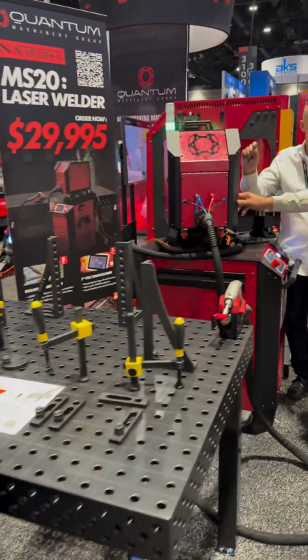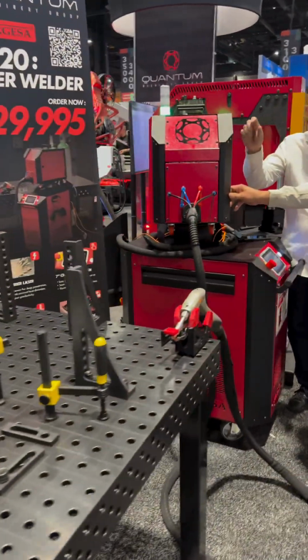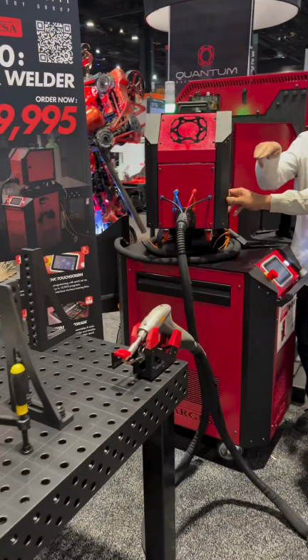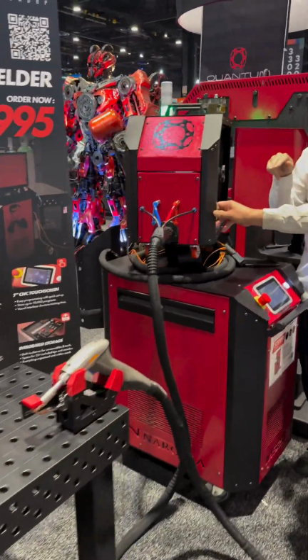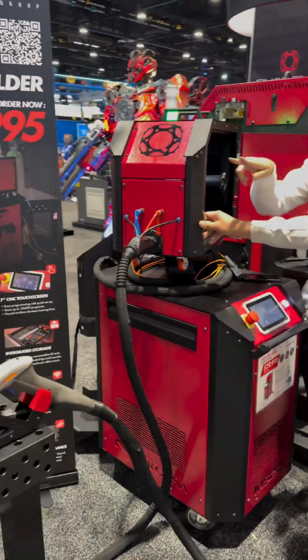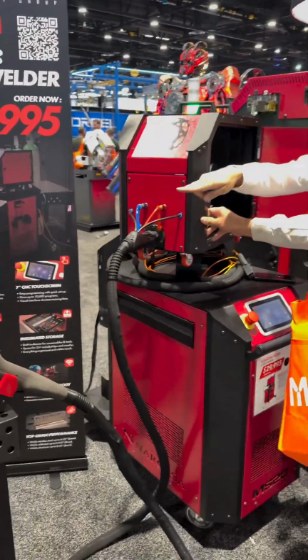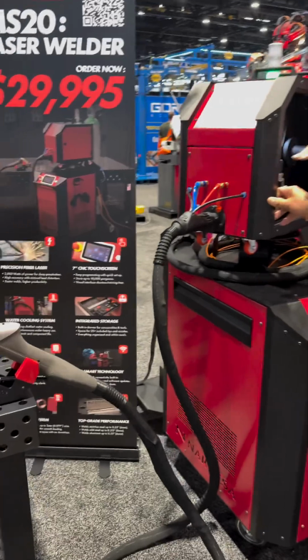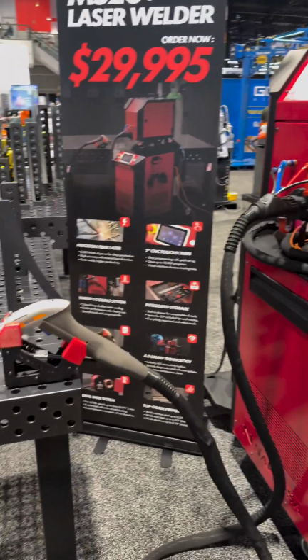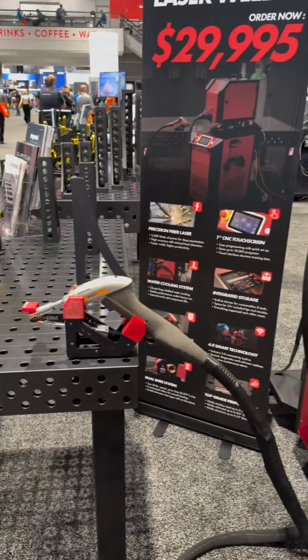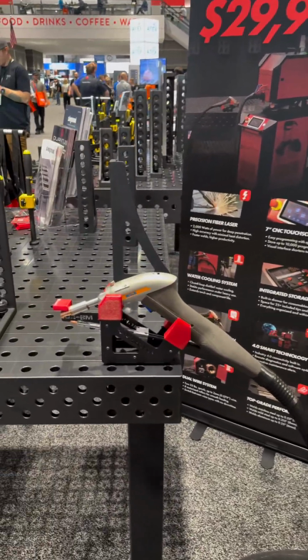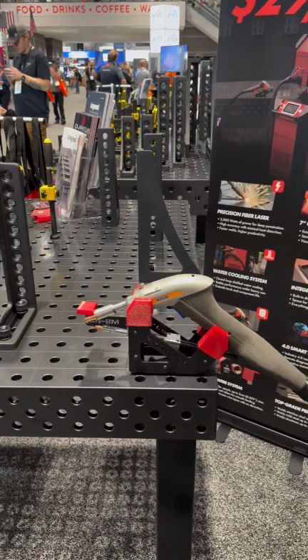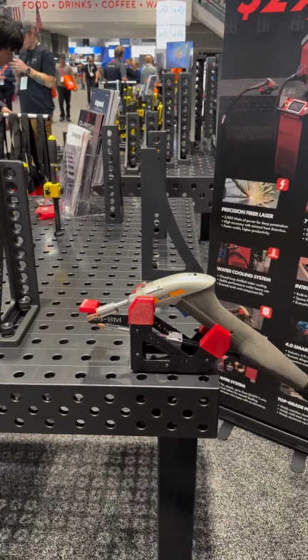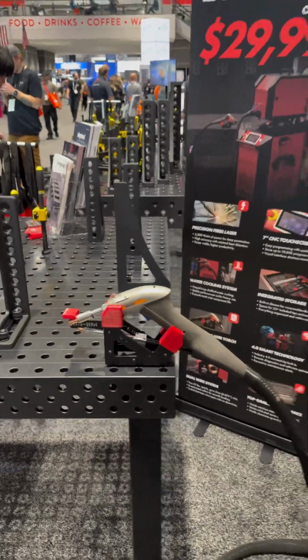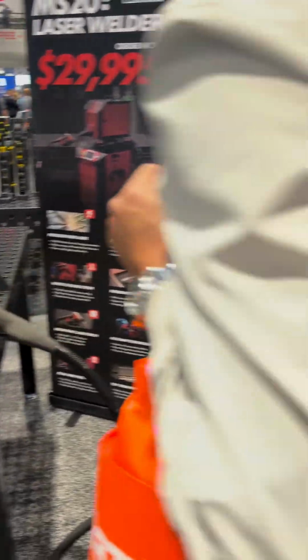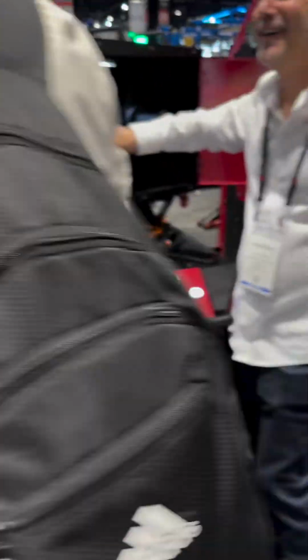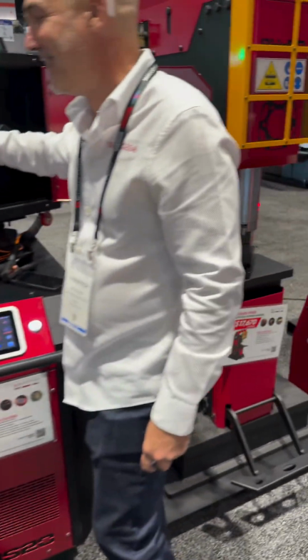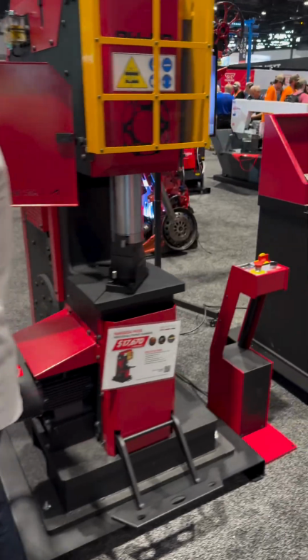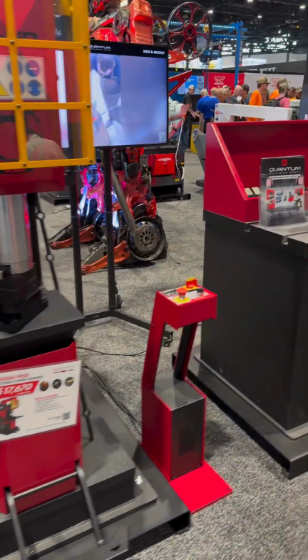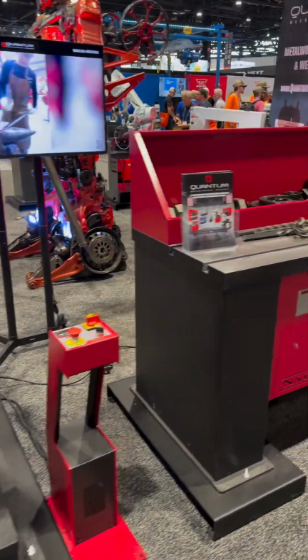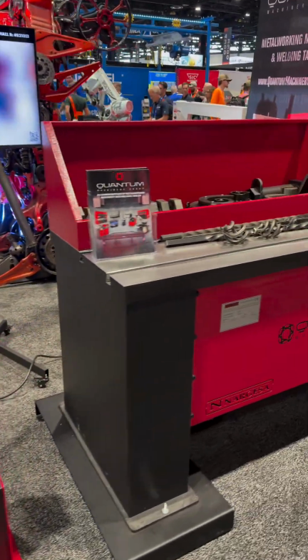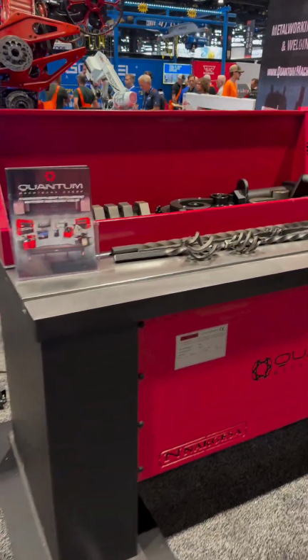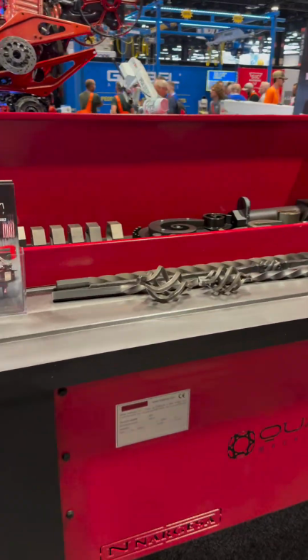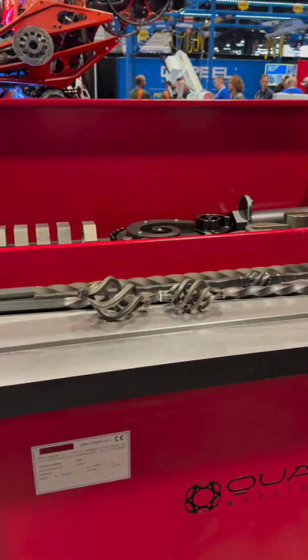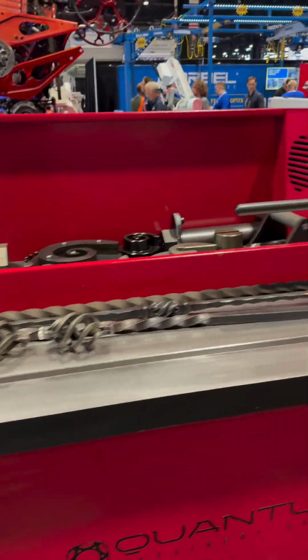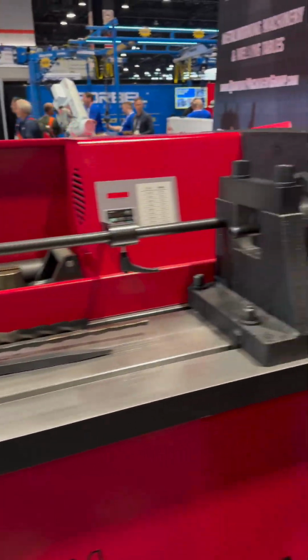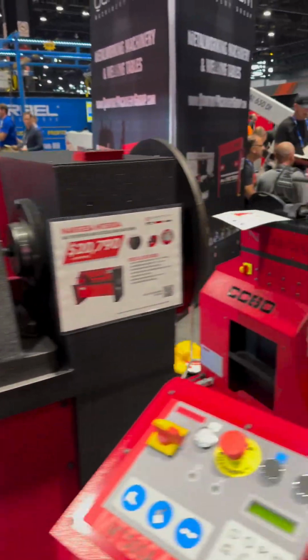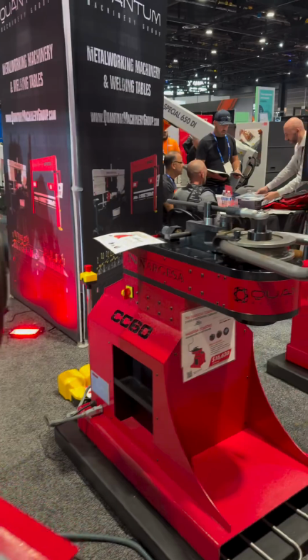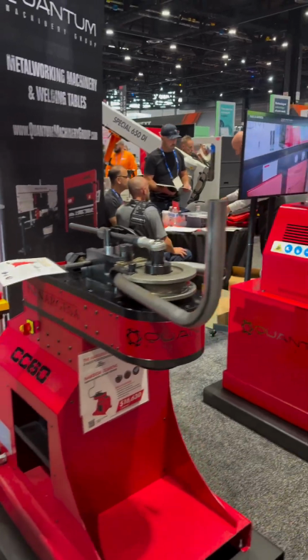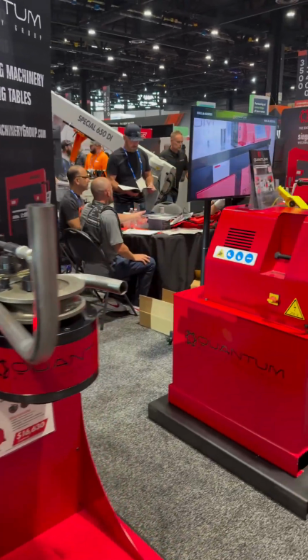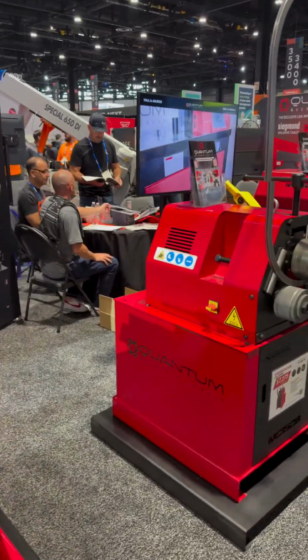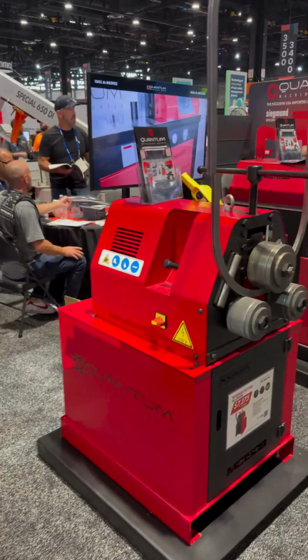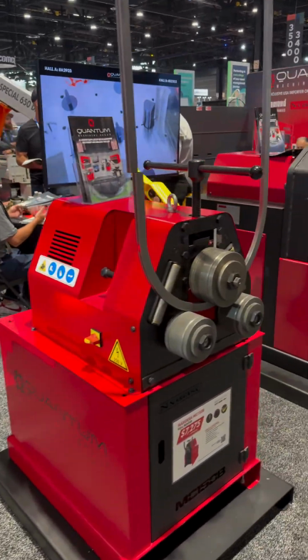Looks like they have laser welders now. Pipe bender, tubing rollers.